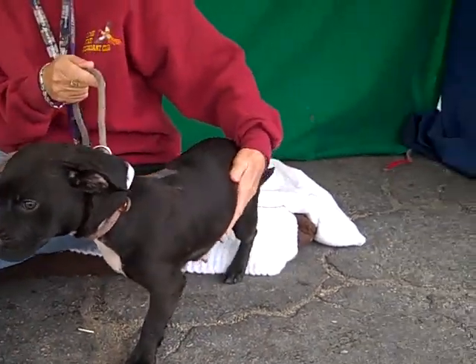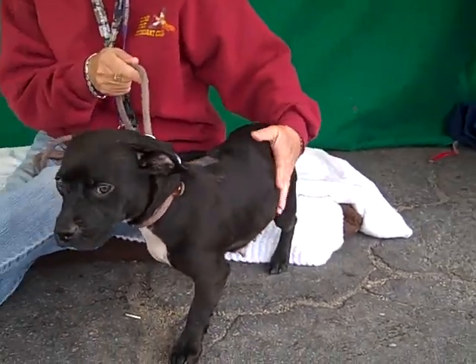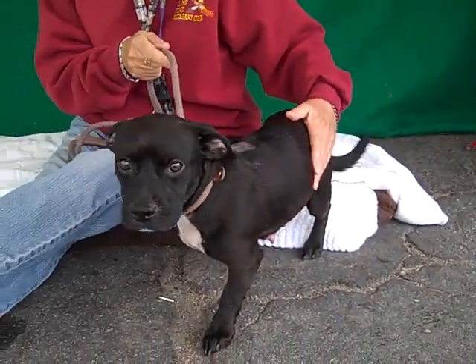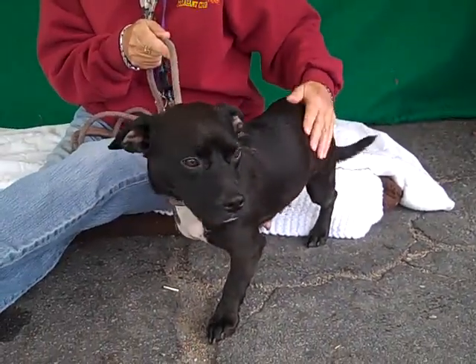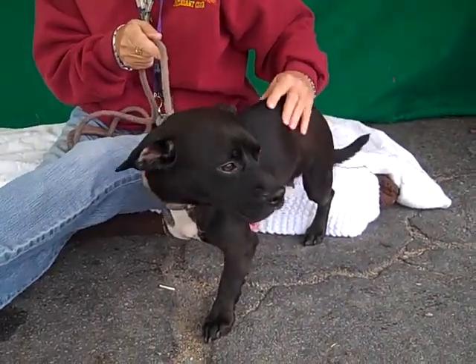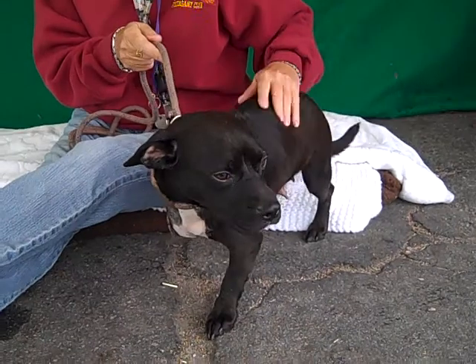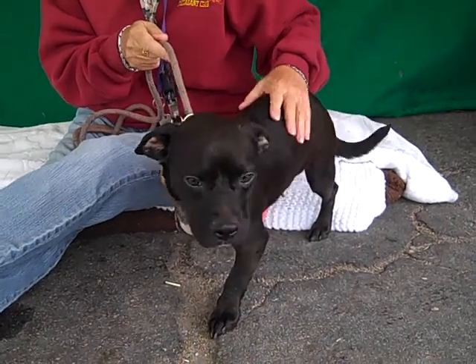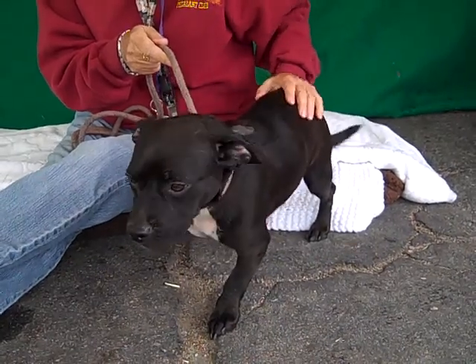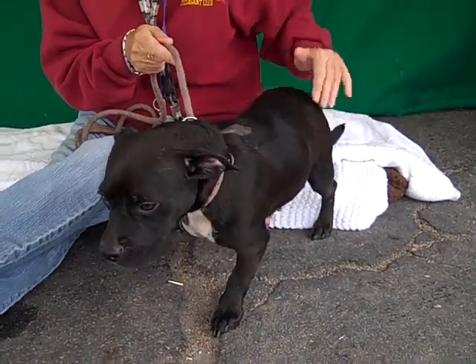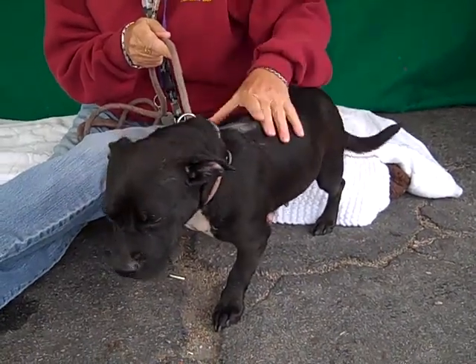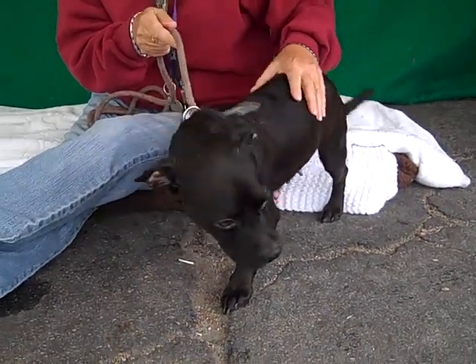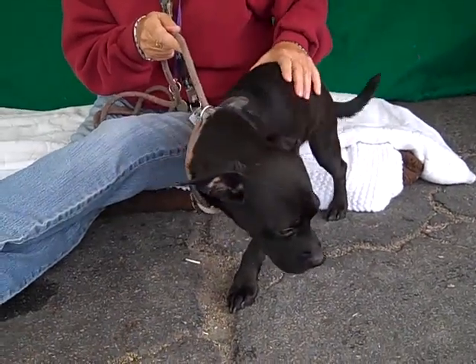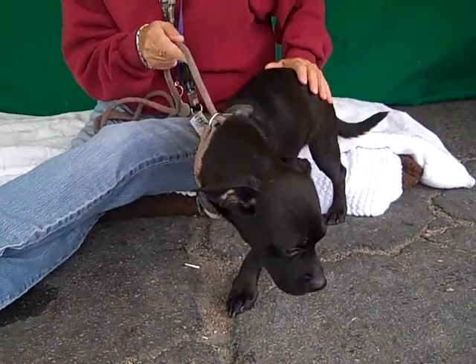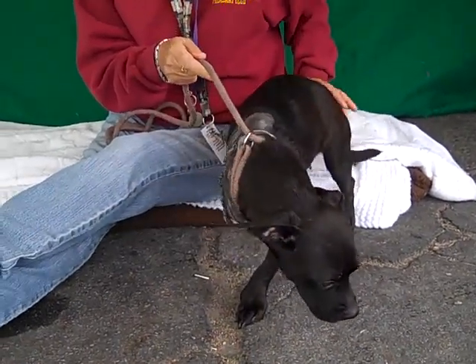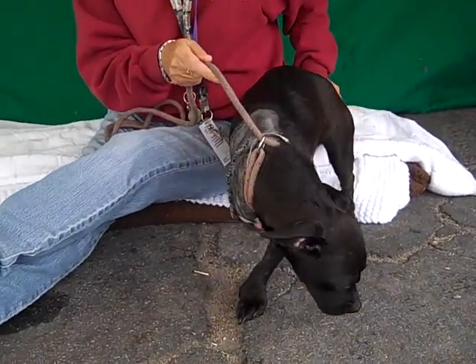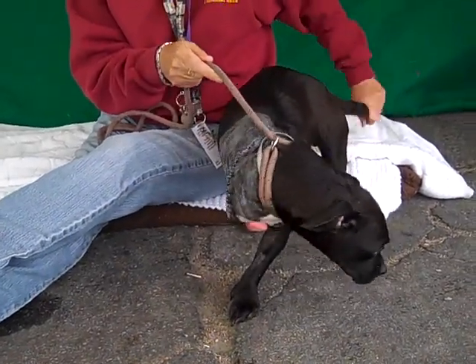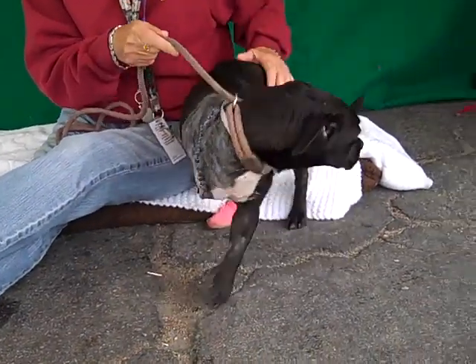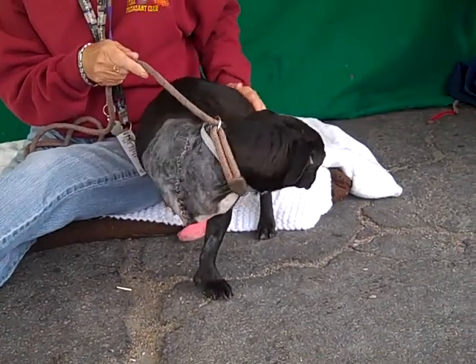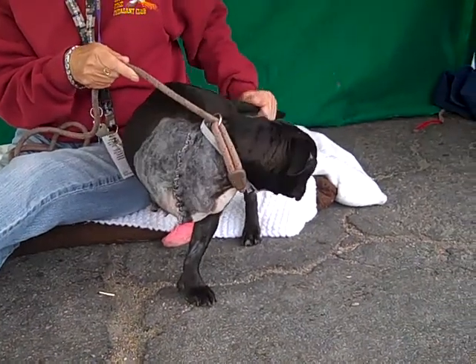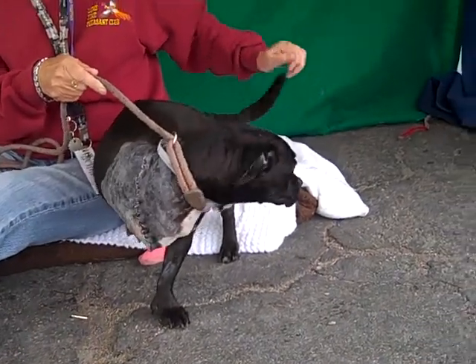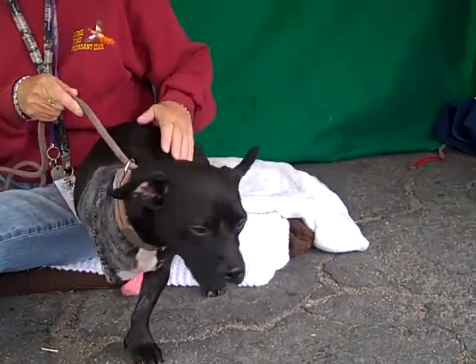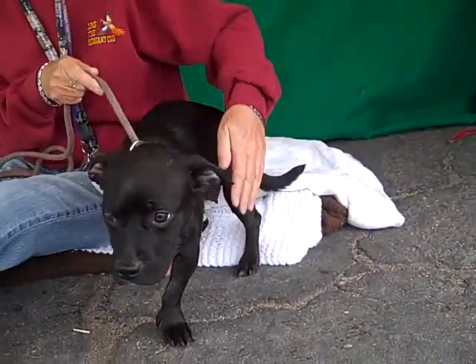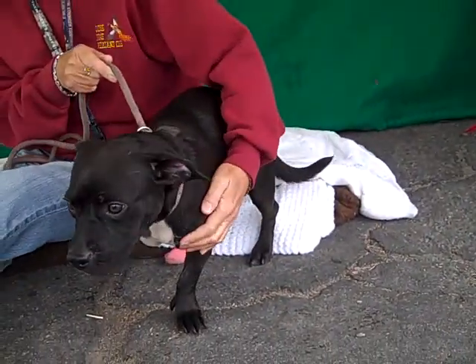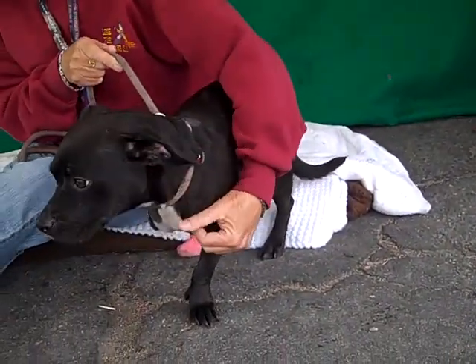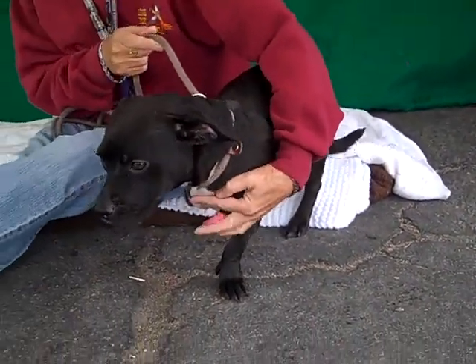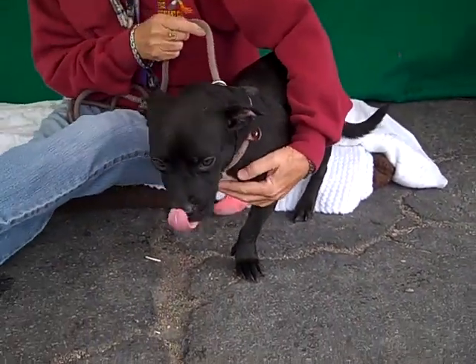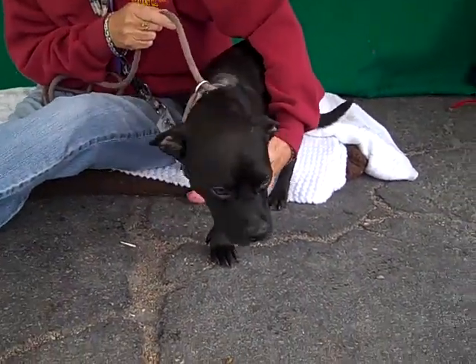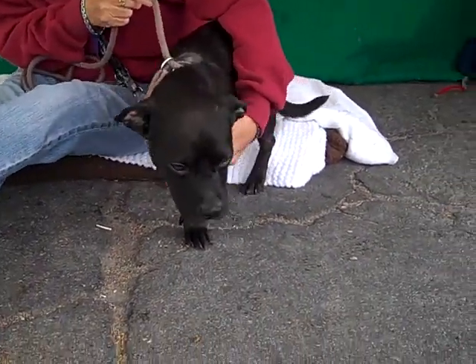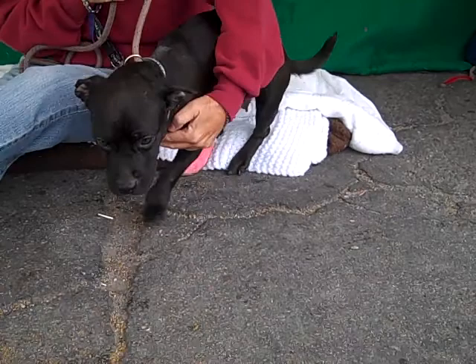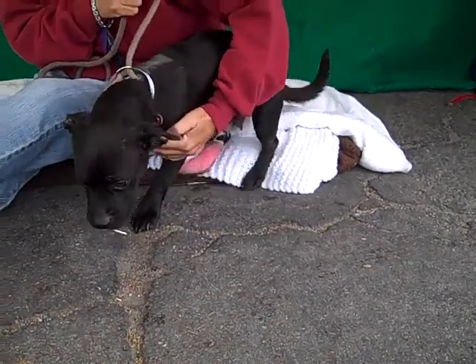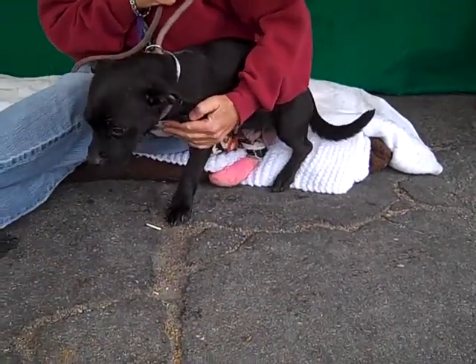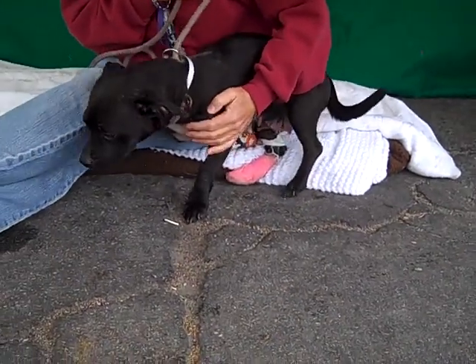She's really still just a puppy. She came in to the shelter on December 30th as a stray from La Puente. So she is about 17 pounds. And since she's a year old, she's not really going to get any bigger. This is the size she's going to stay. So she's a good small size.